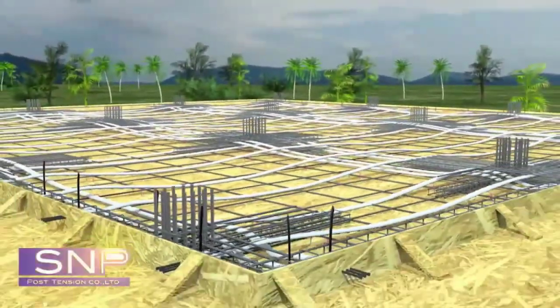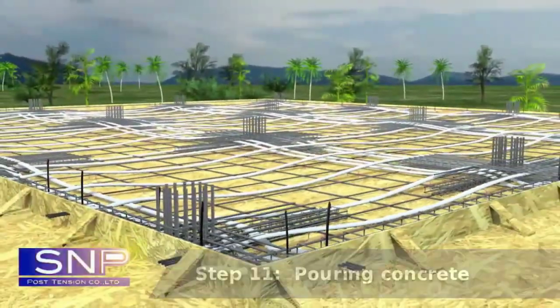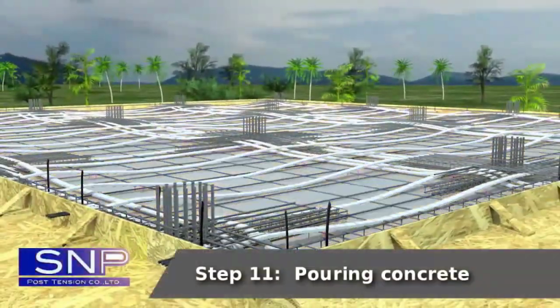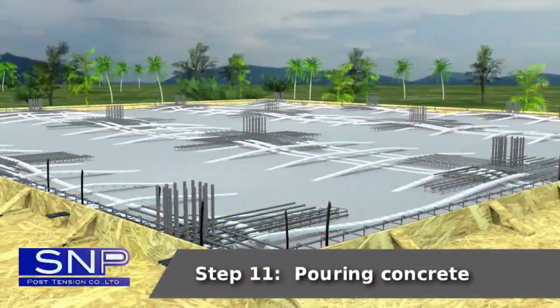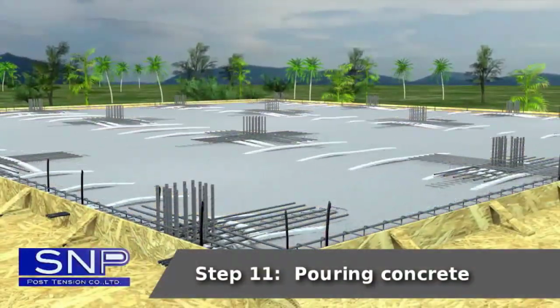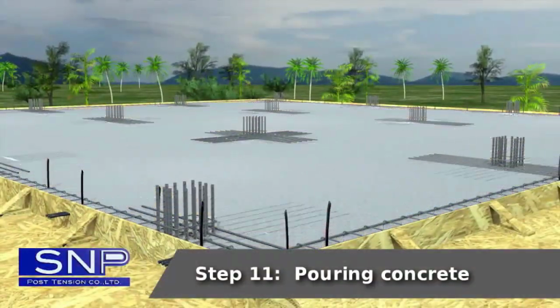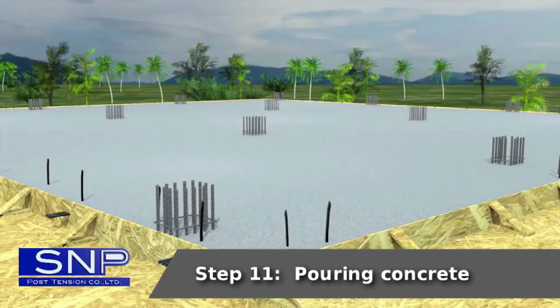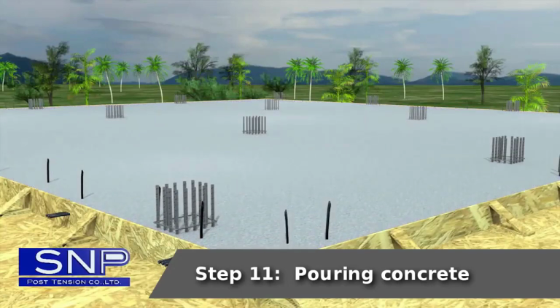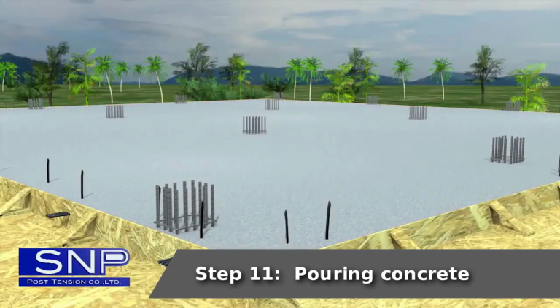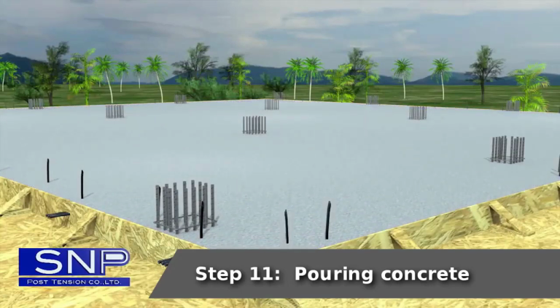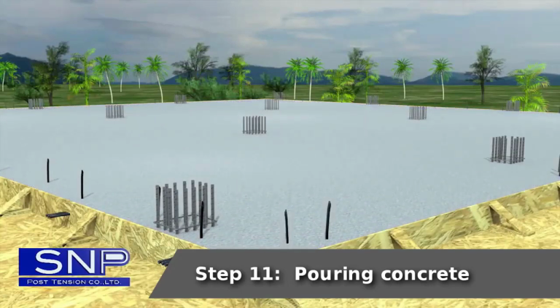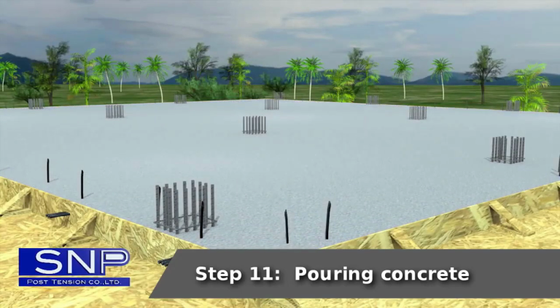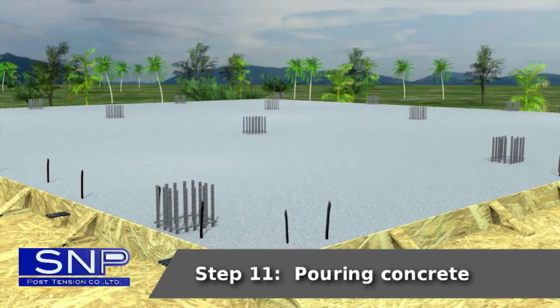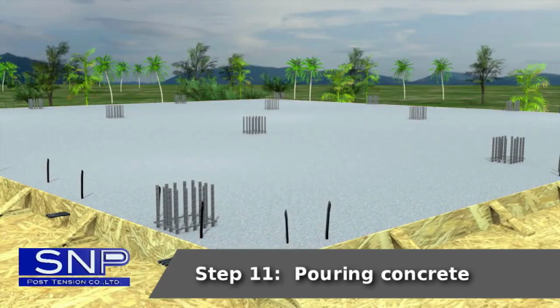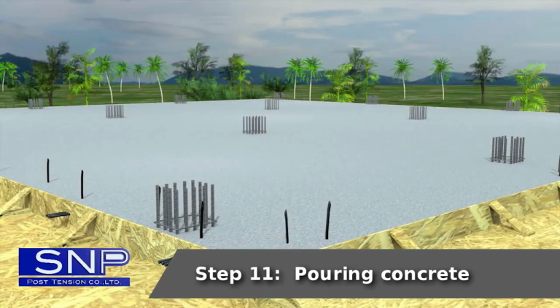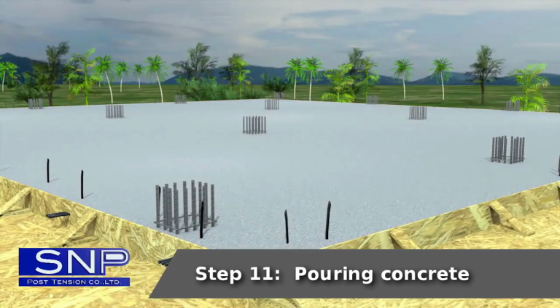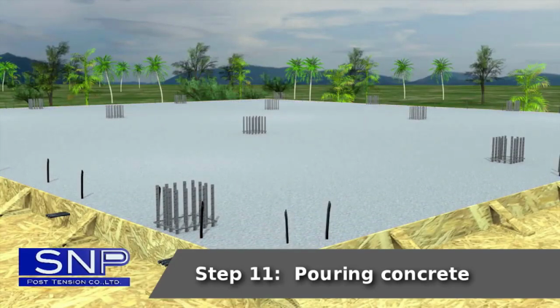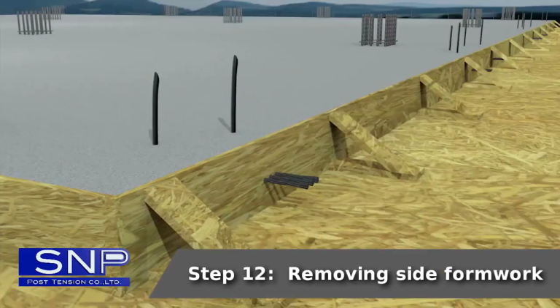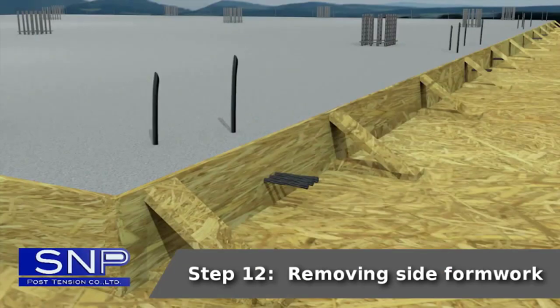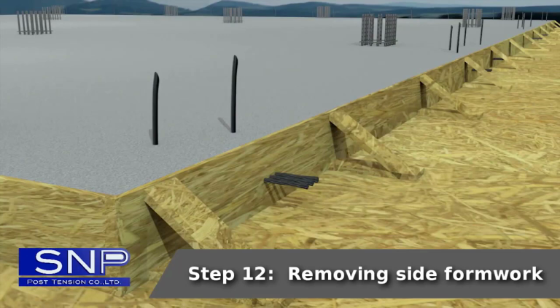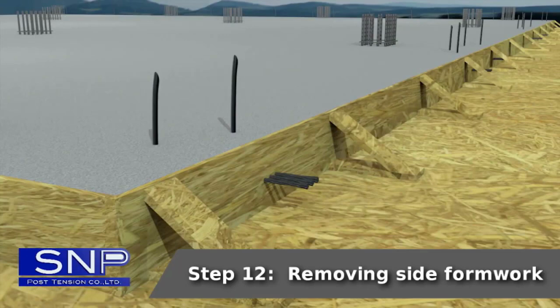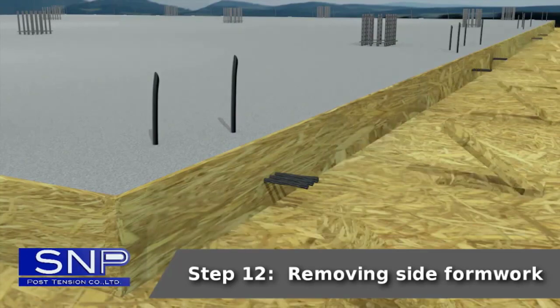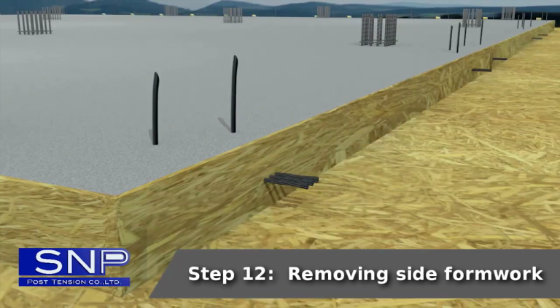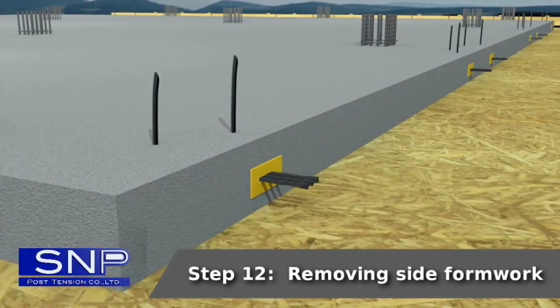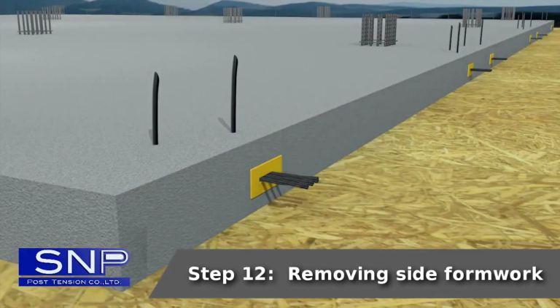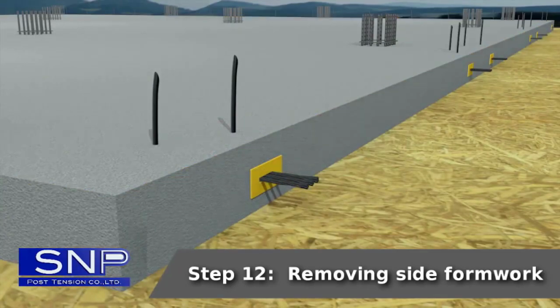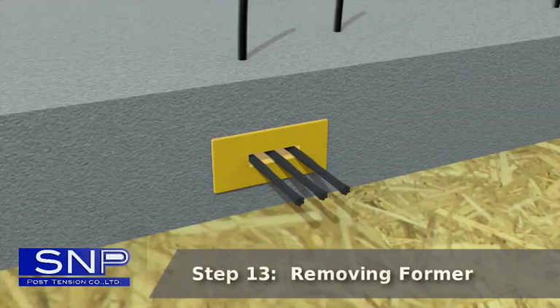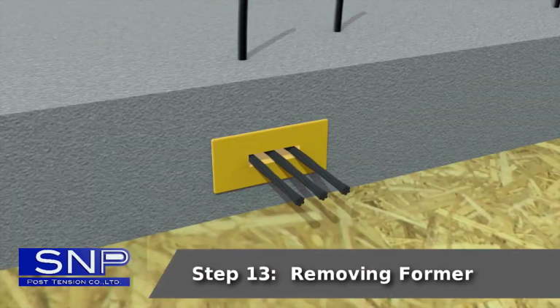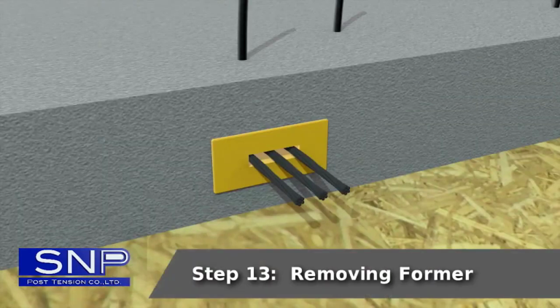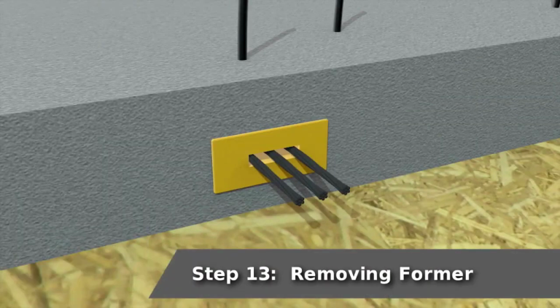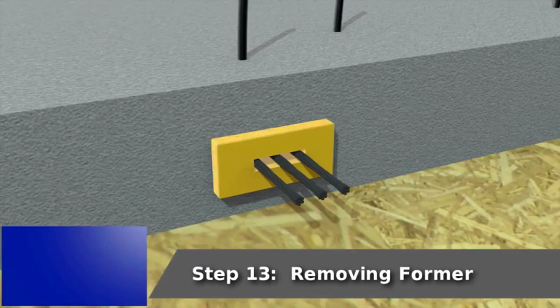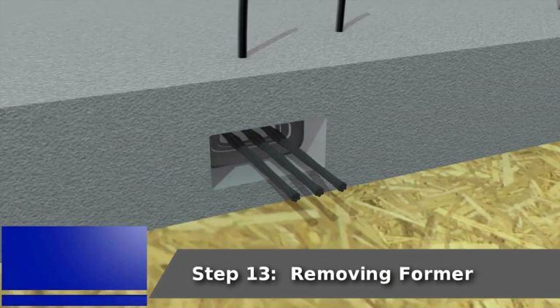Step 11: Pouring concrete. Step 12: Removing side formwork. Step 13: Removing former.